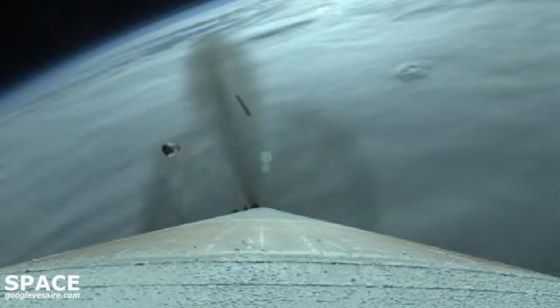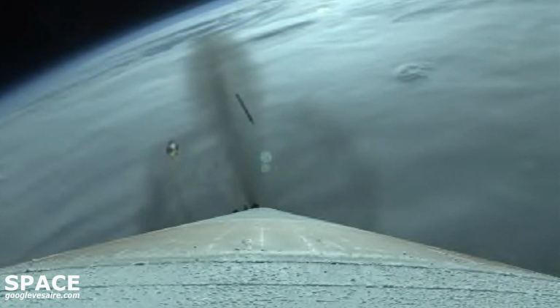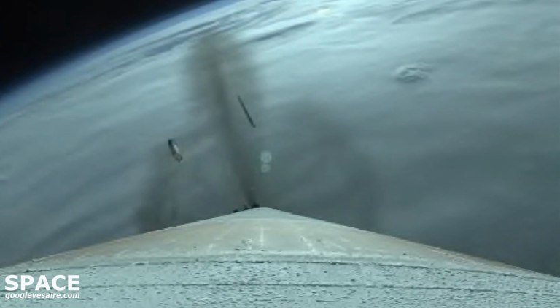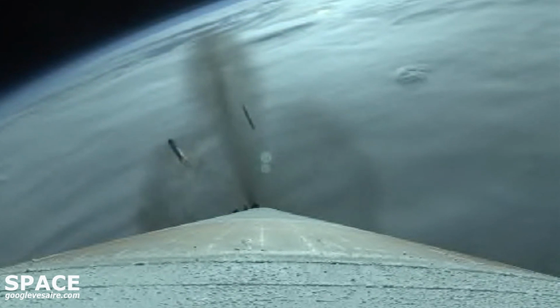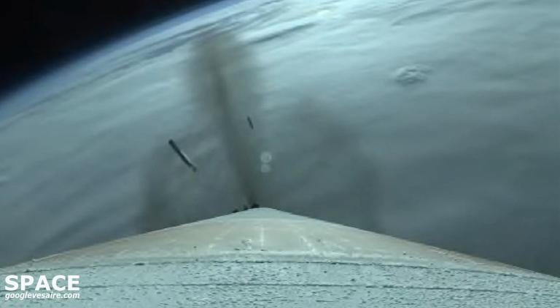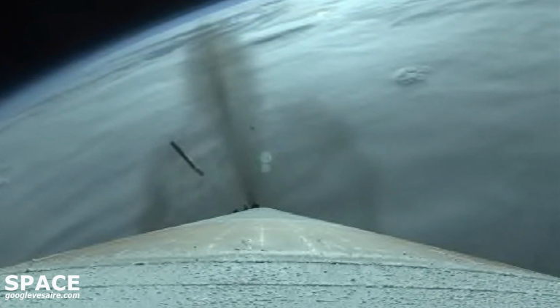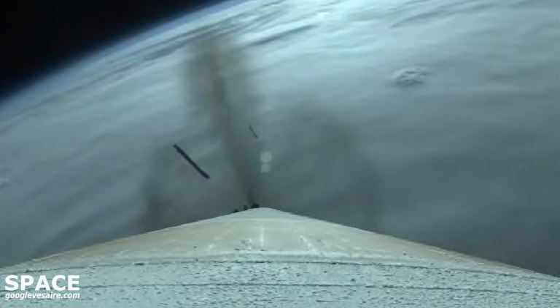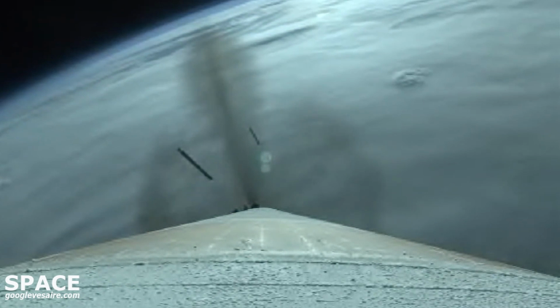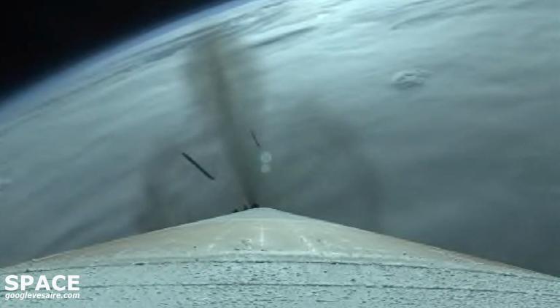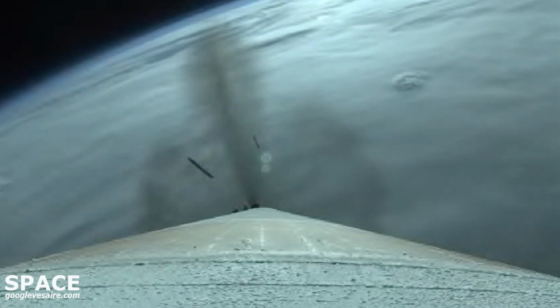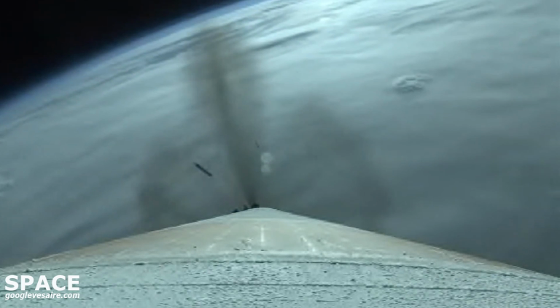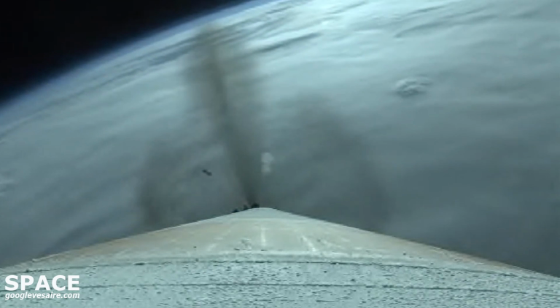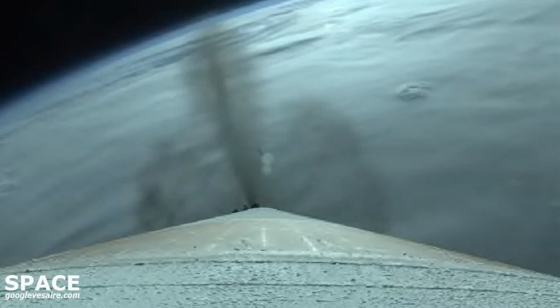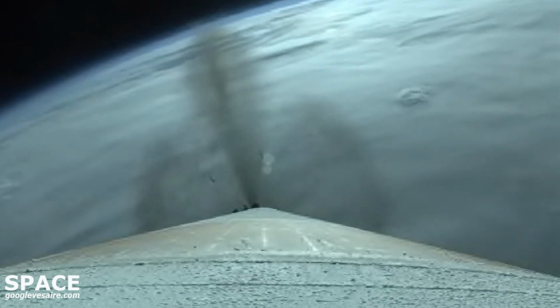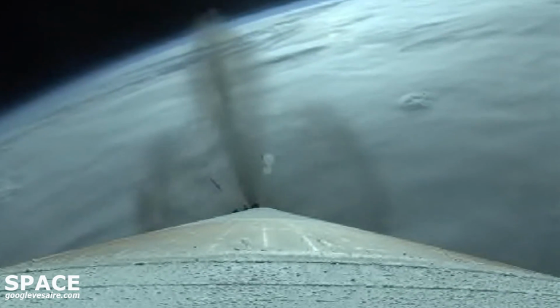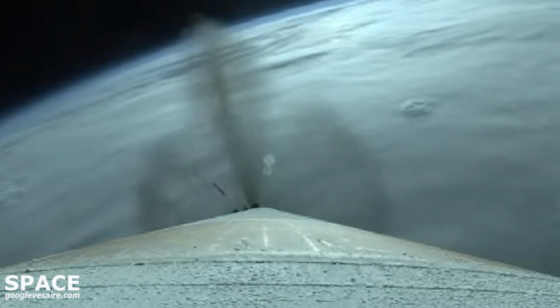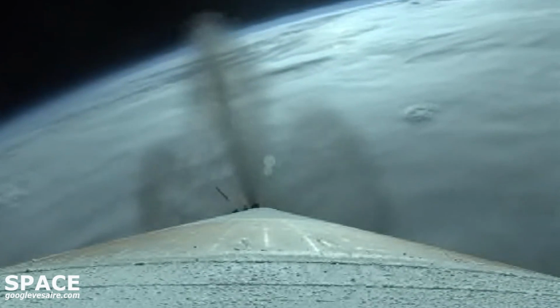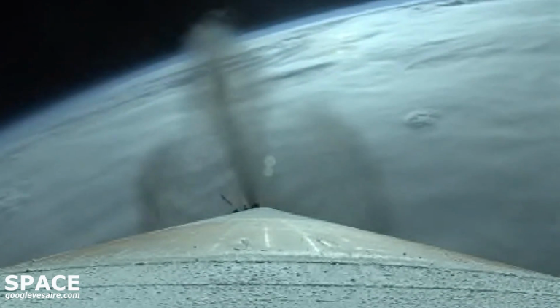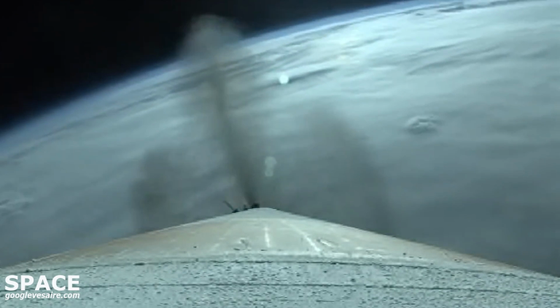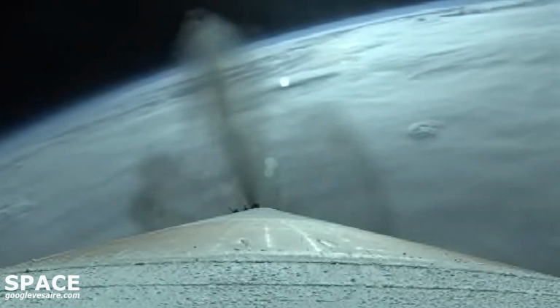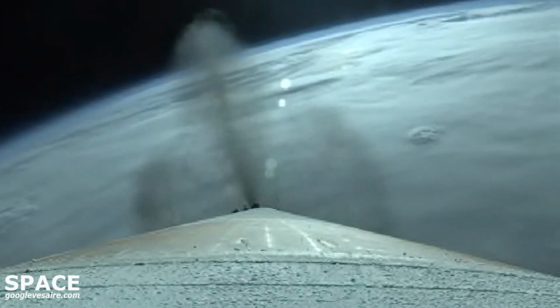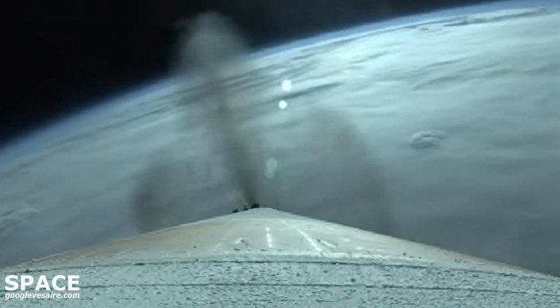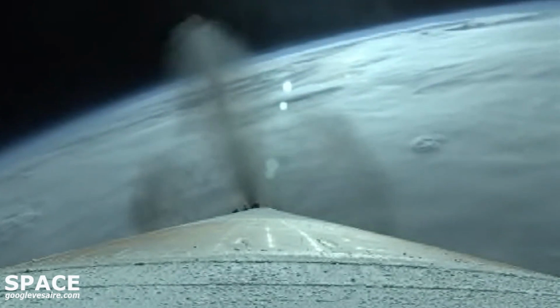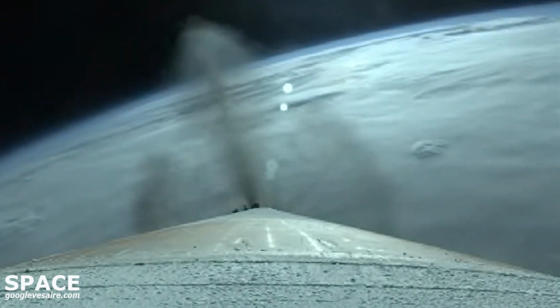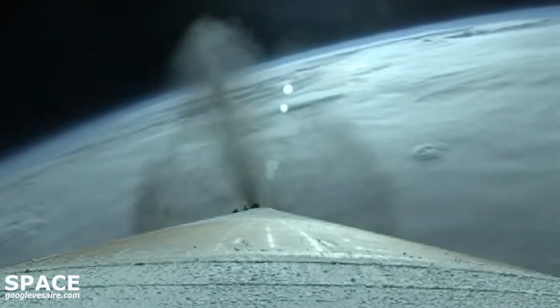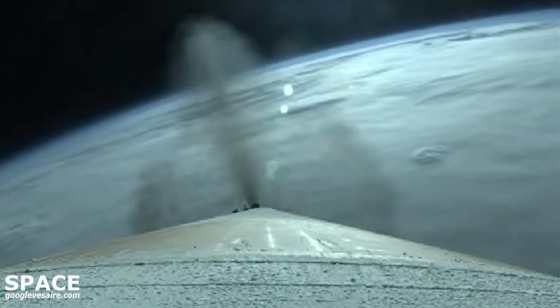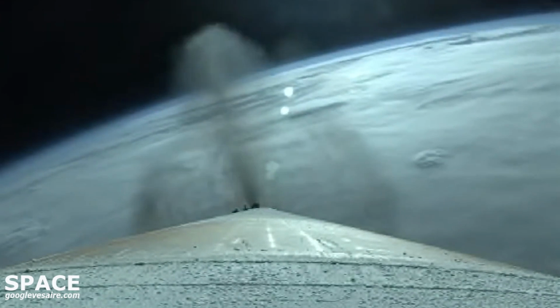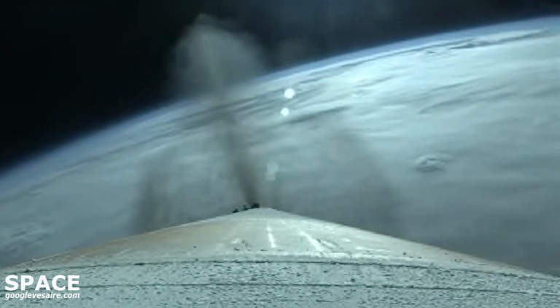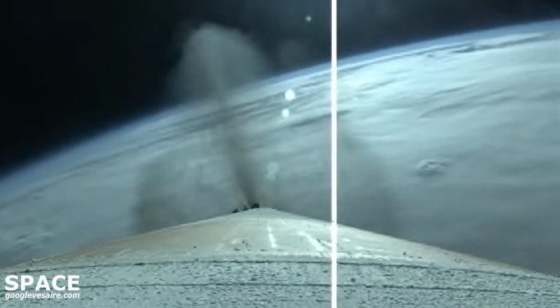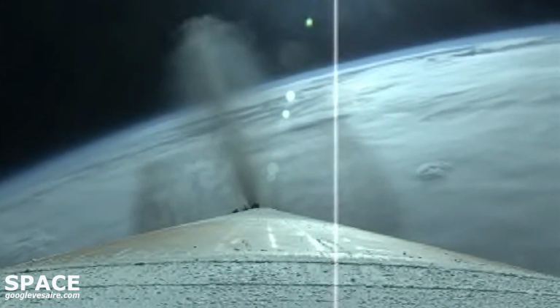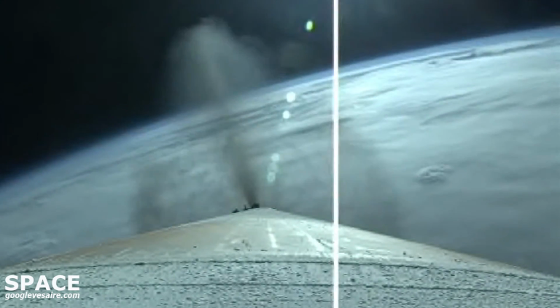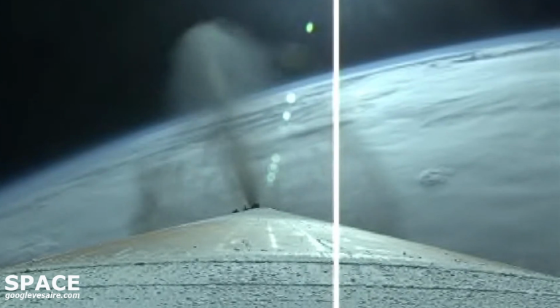We have jettison of all four solid rocket boosters. Vehicle's gone to closed loop steering. Body rate responses look good.